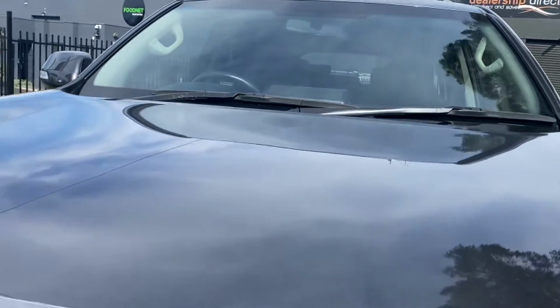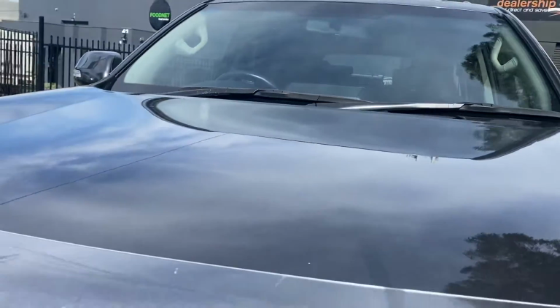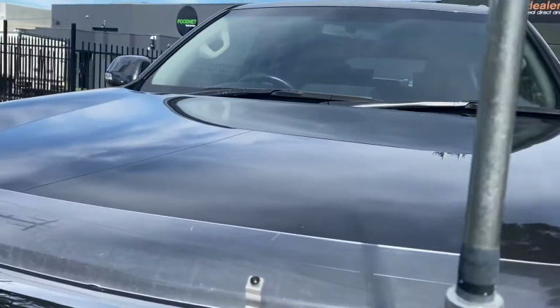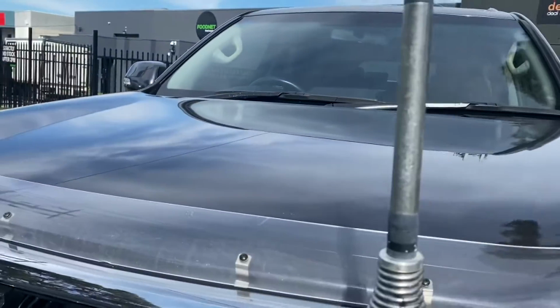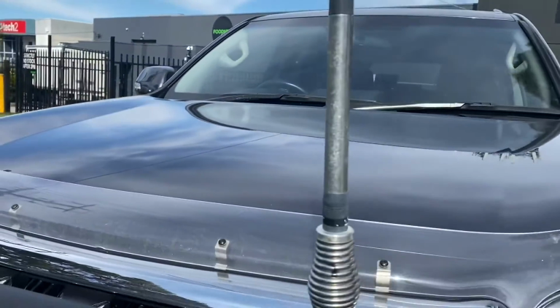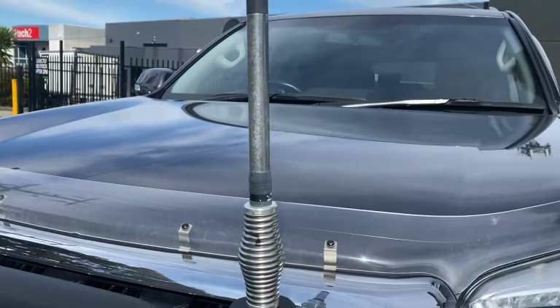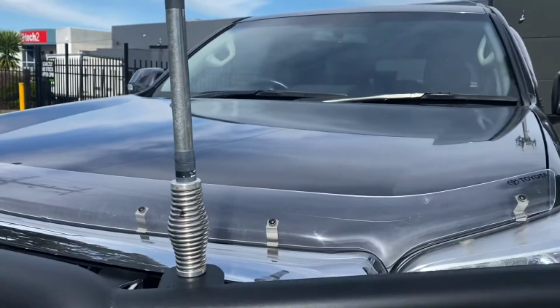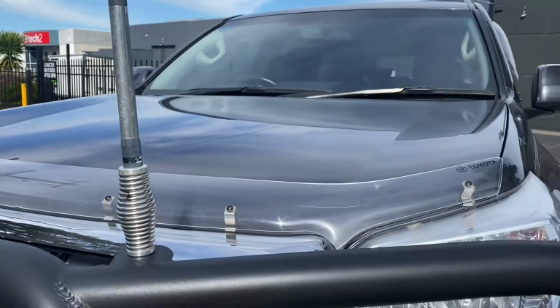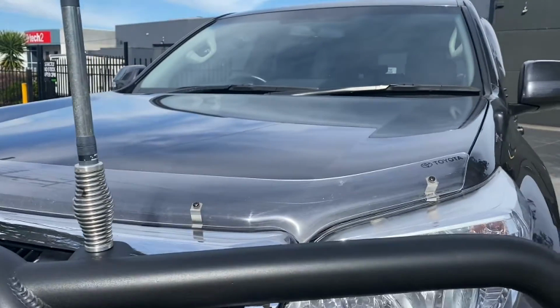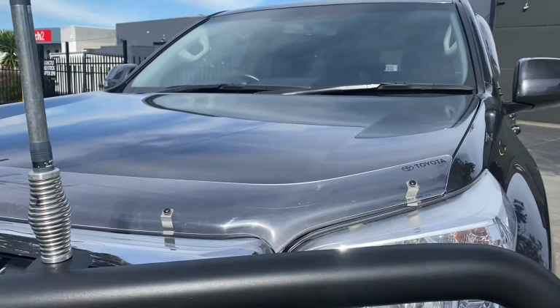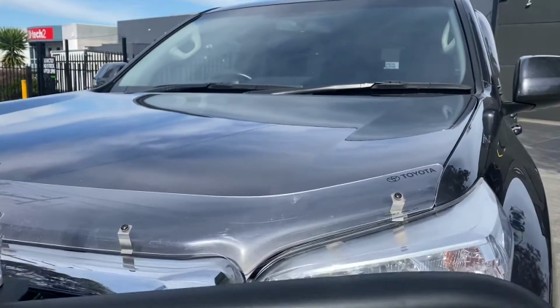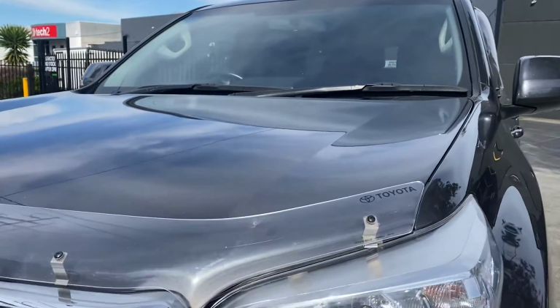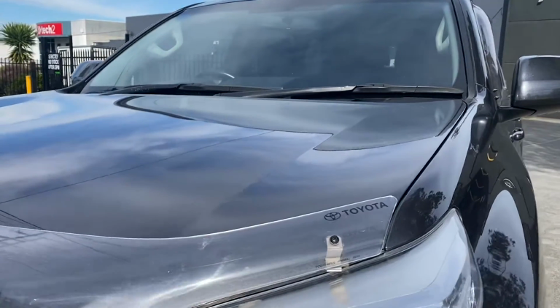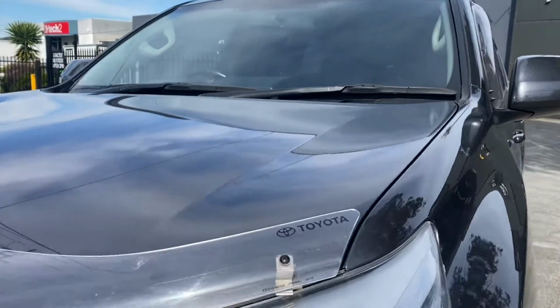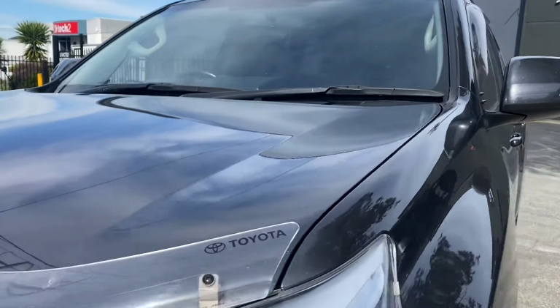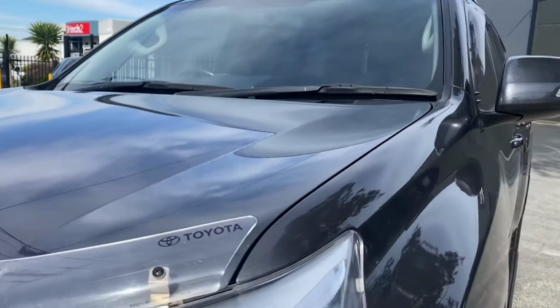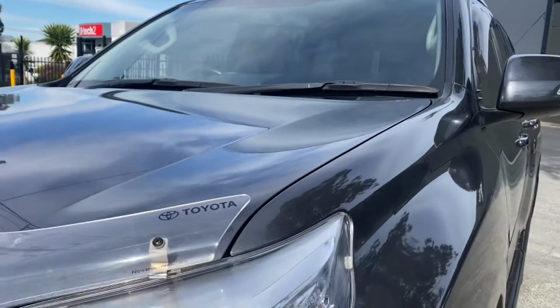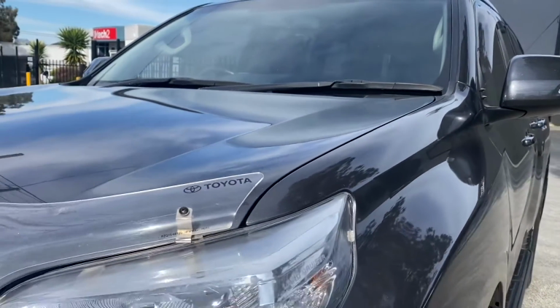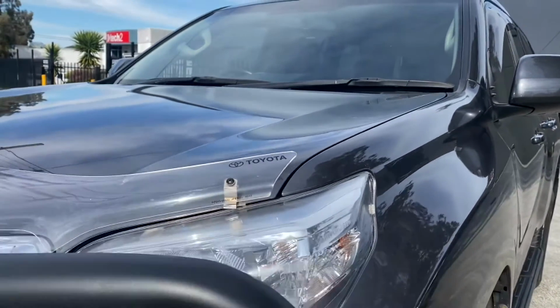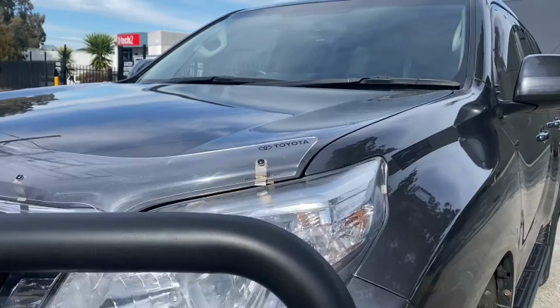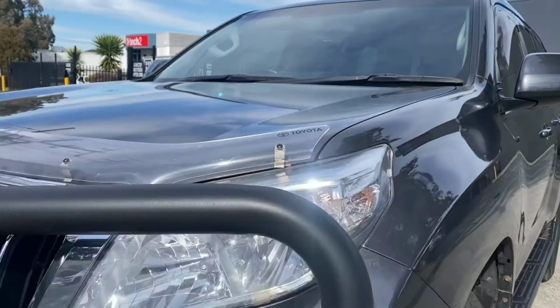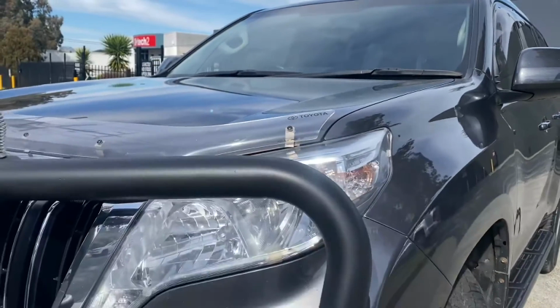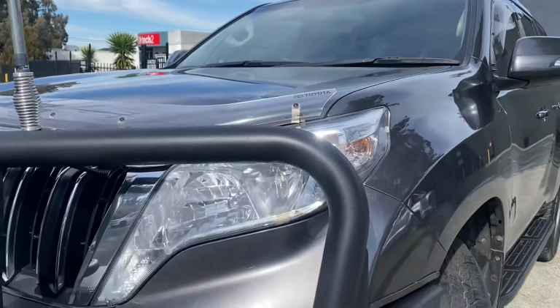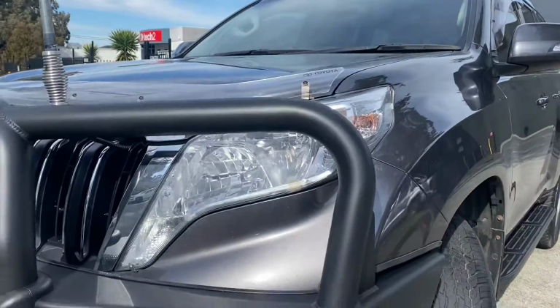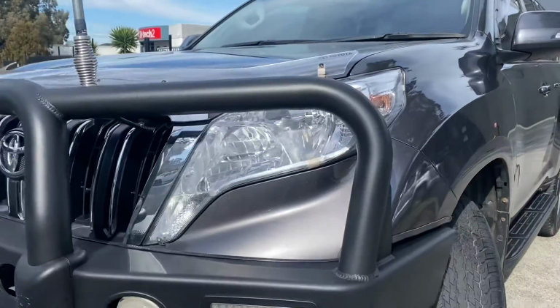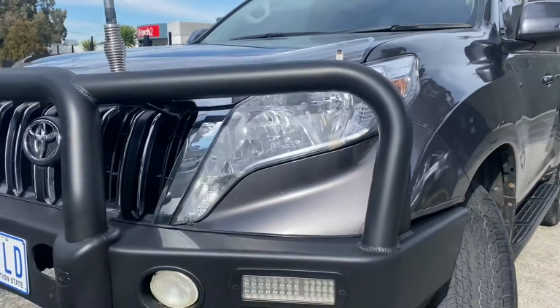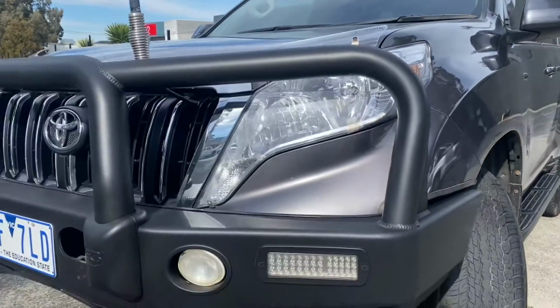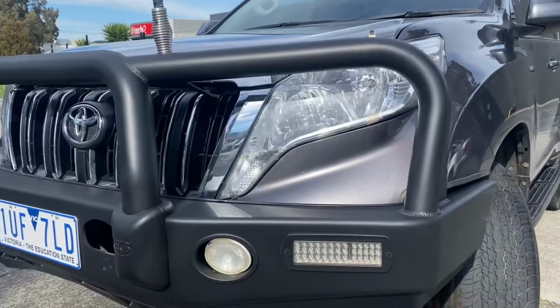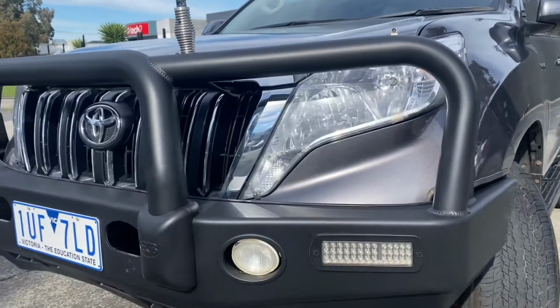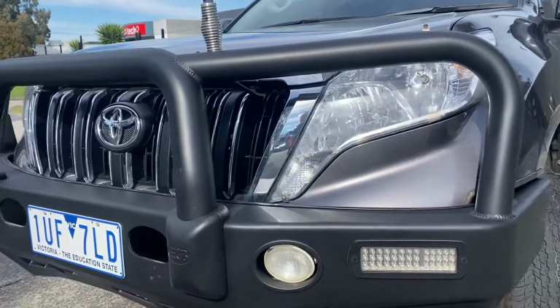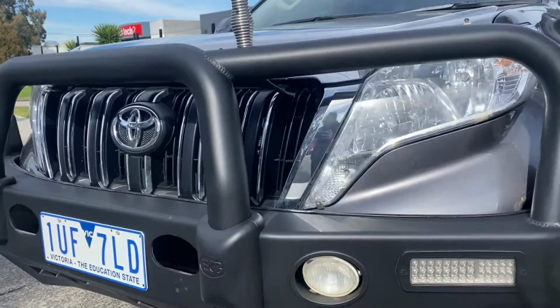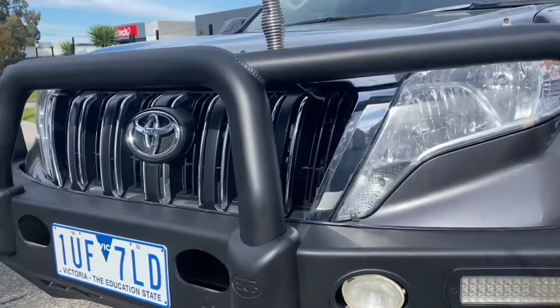We'll take you through that here on our video presentation. Now this is just a very quick look at the vehicle — it gives you an idea of the quality of the car, a quick go around all of the panels and into the interior.